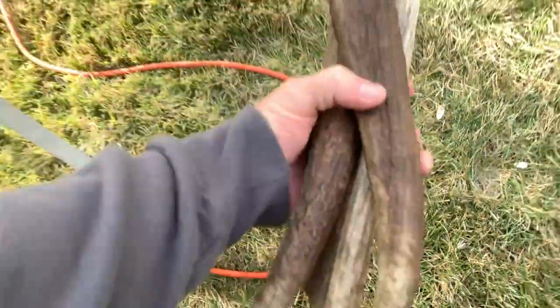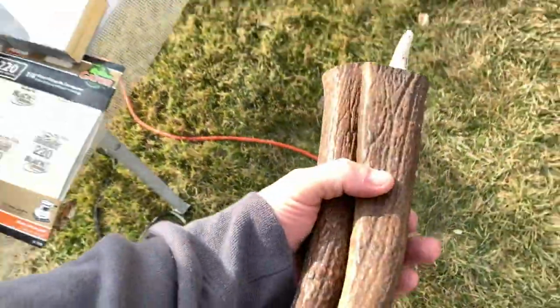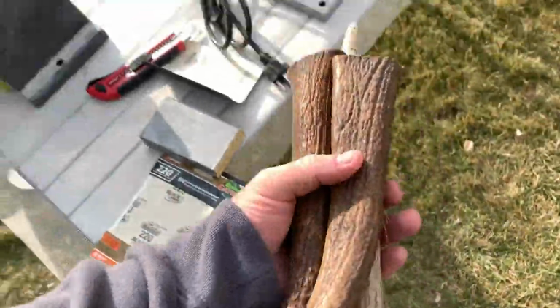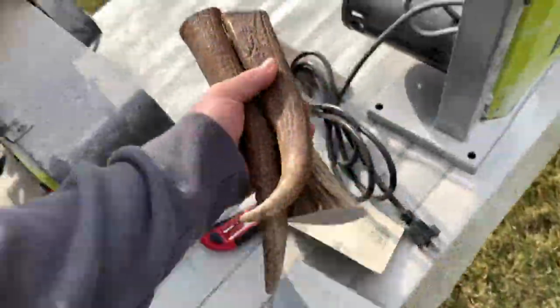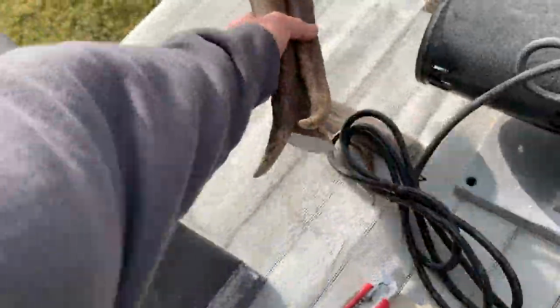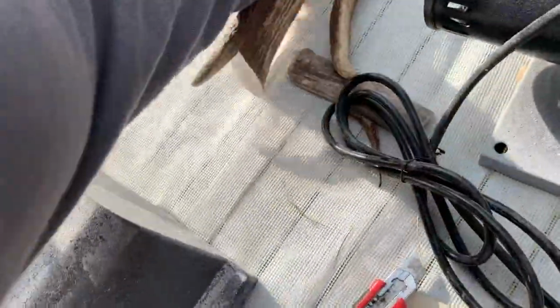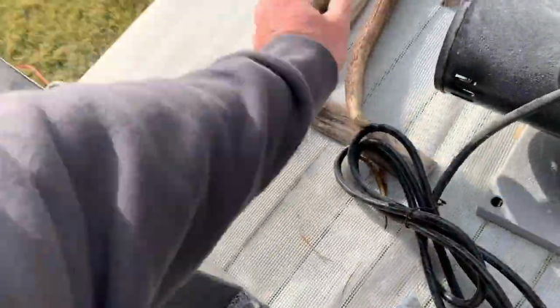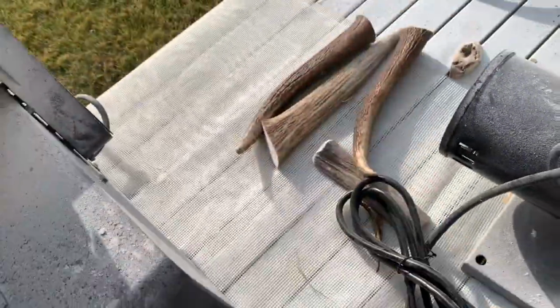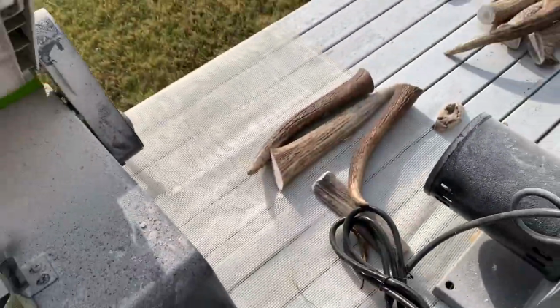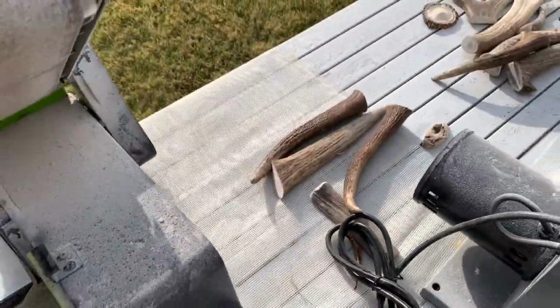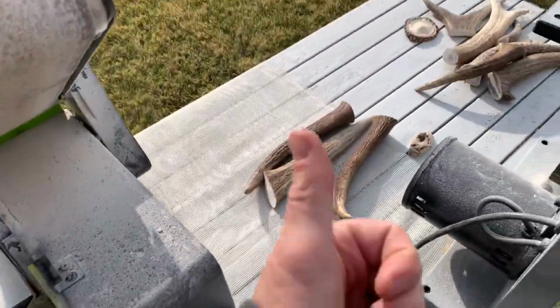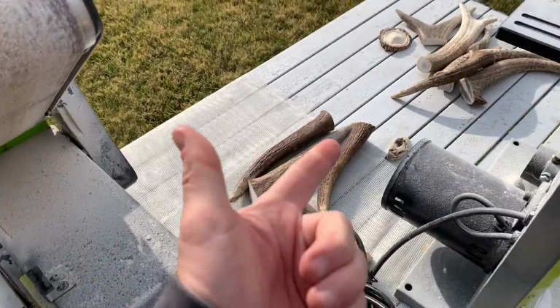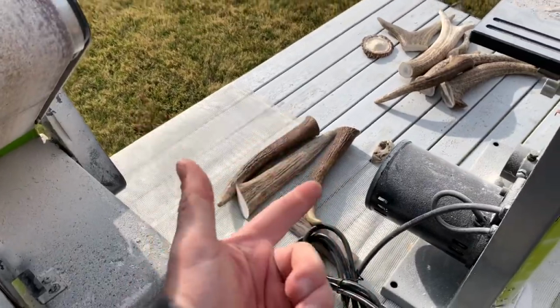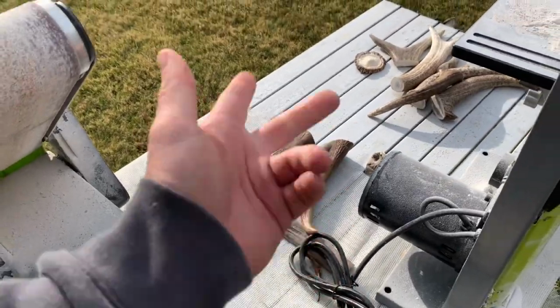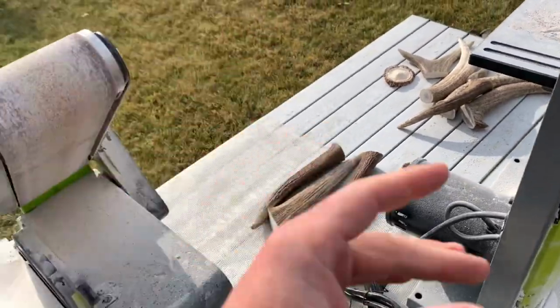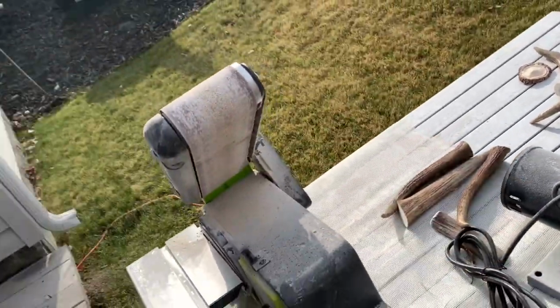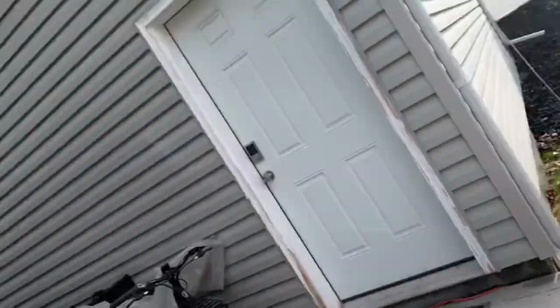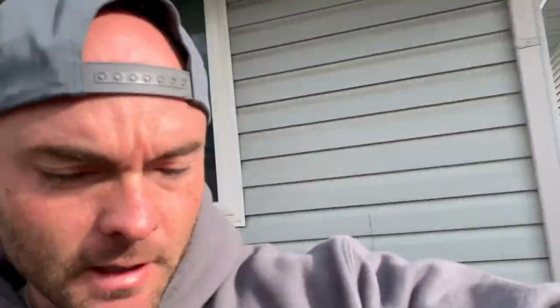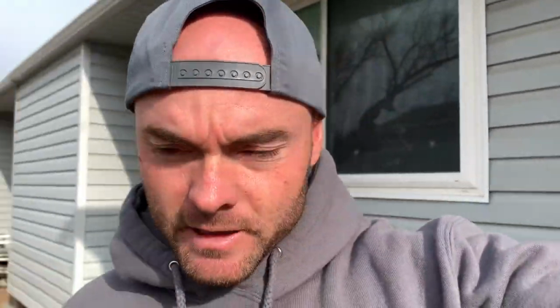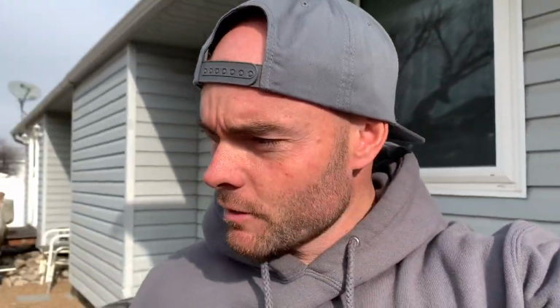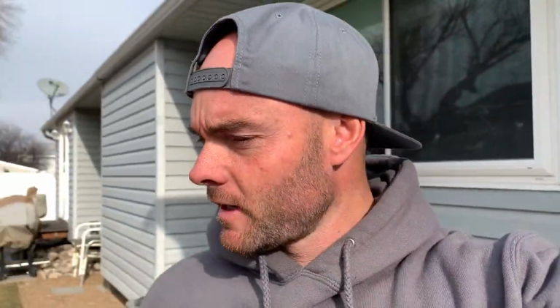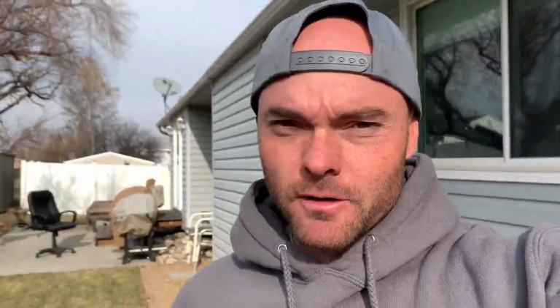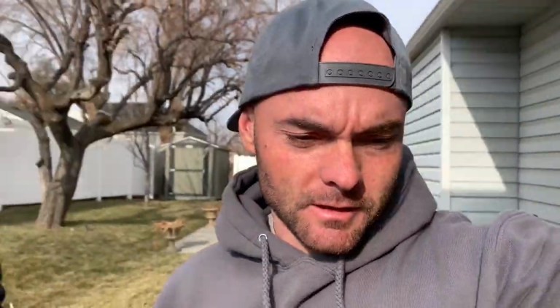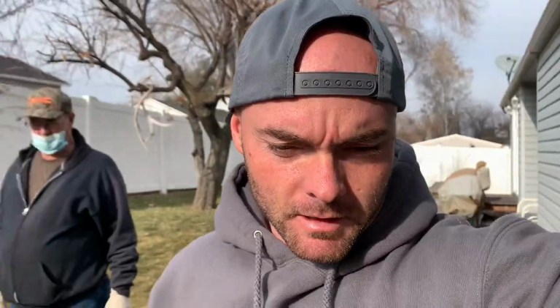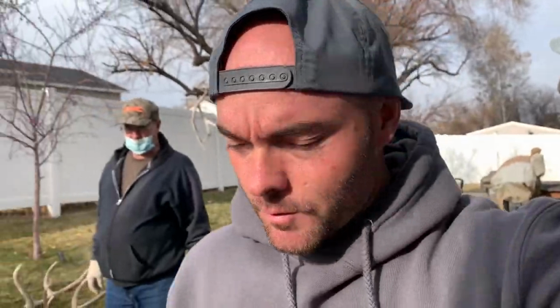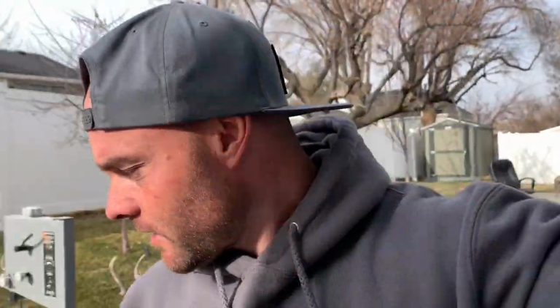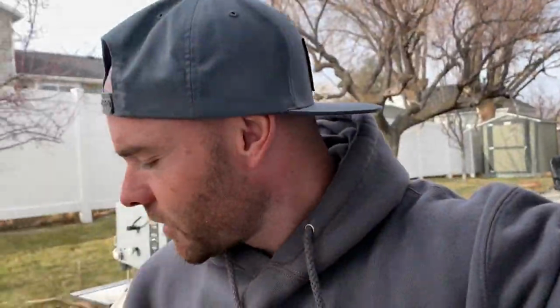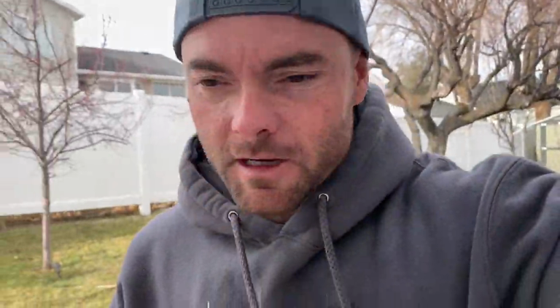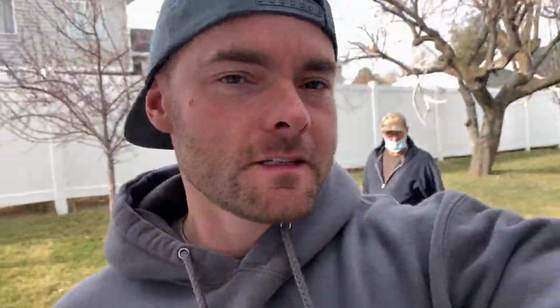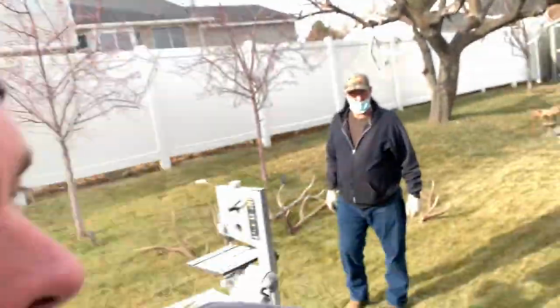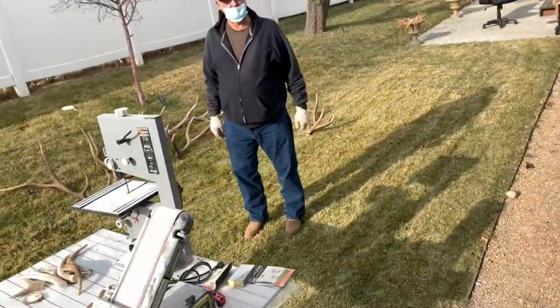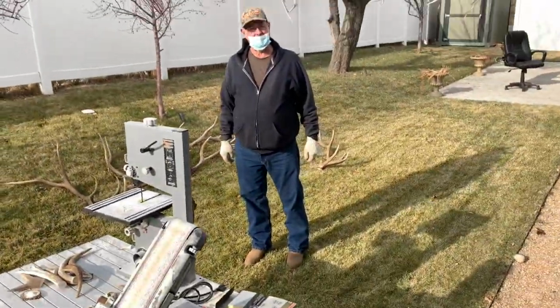Got some nice tines here. People are buying this stuff for dog chews, knife handles, decorations — you name it. That's kind of where we're at right now. I'm going to show my dad how I've been running the saw and he's going to get to cutting.